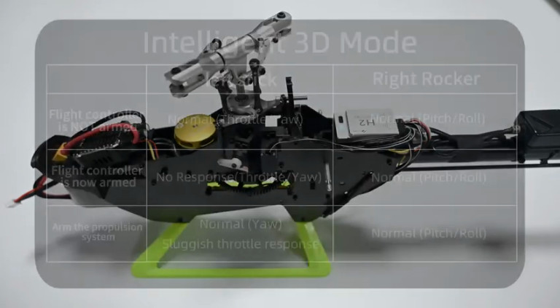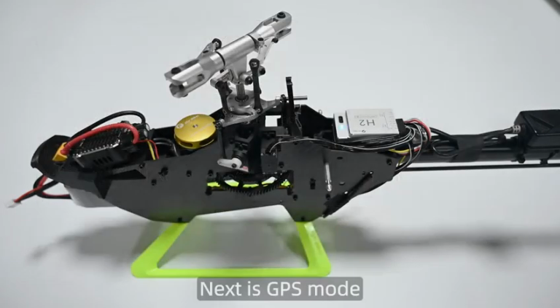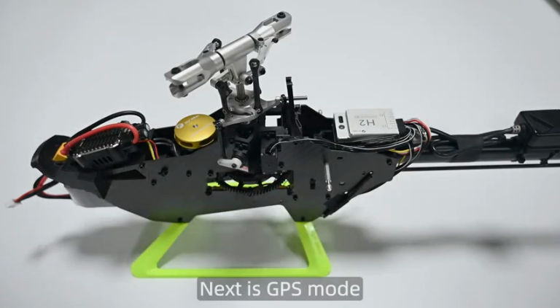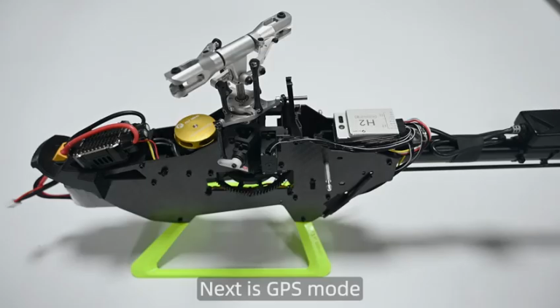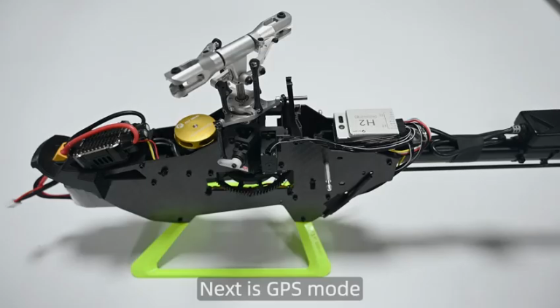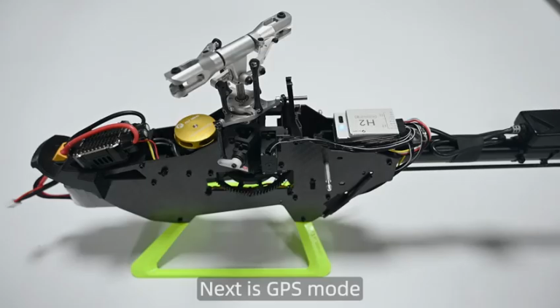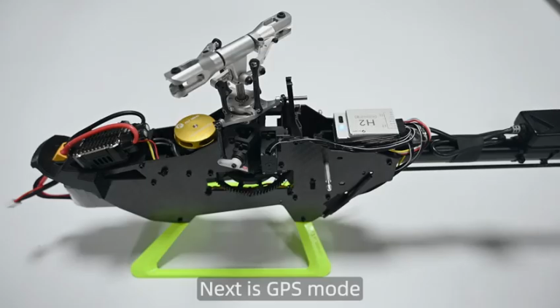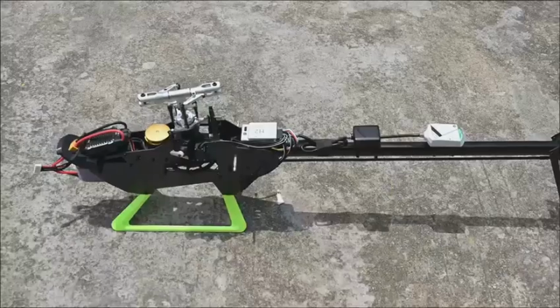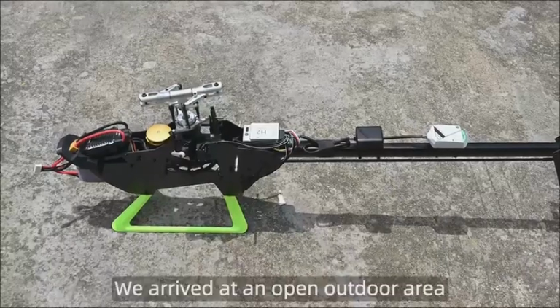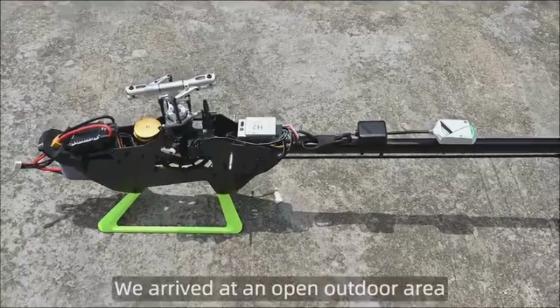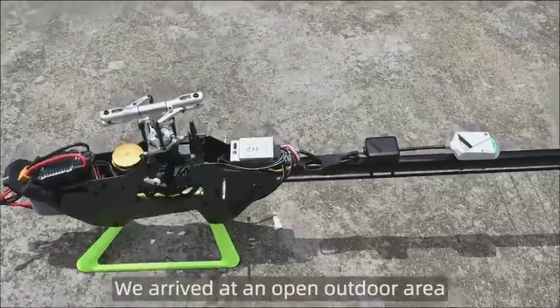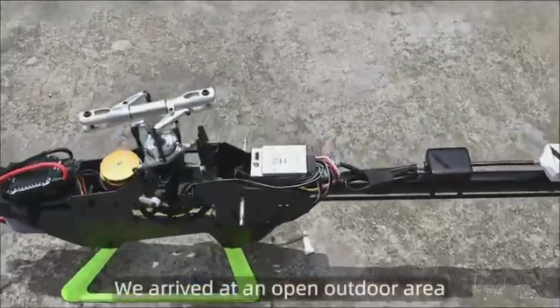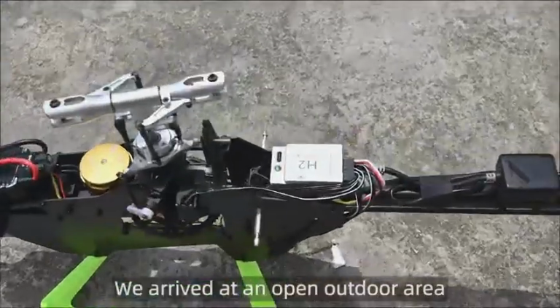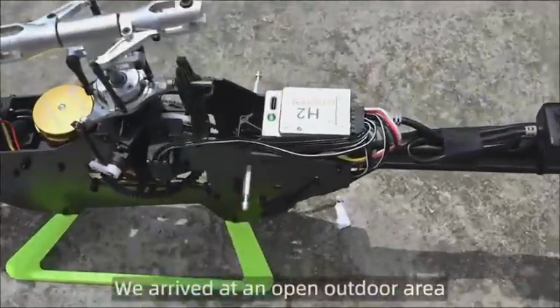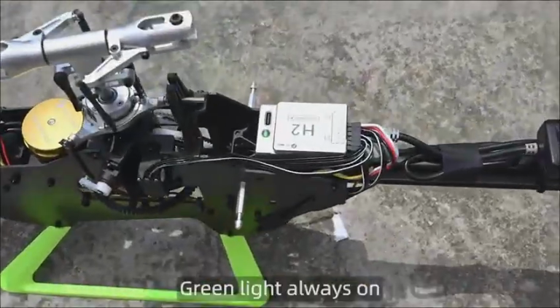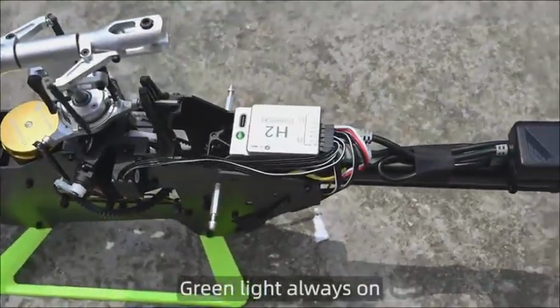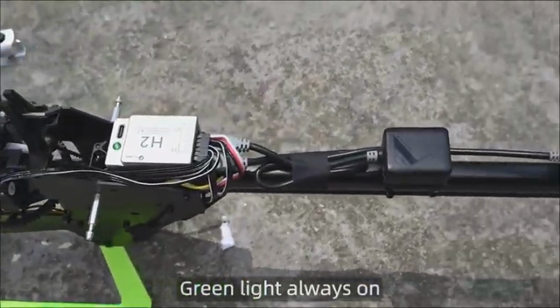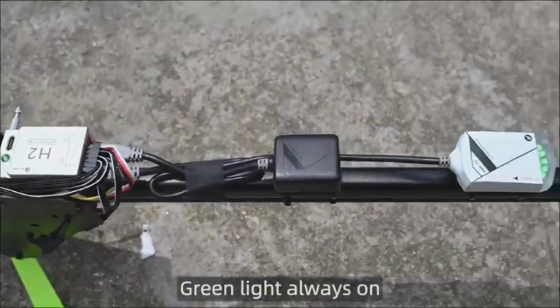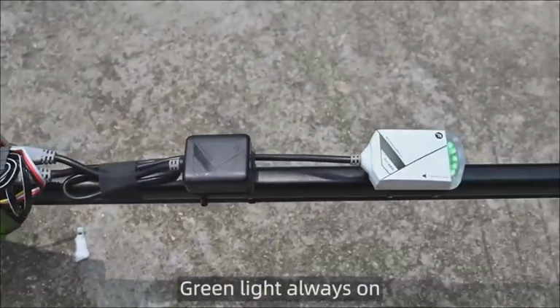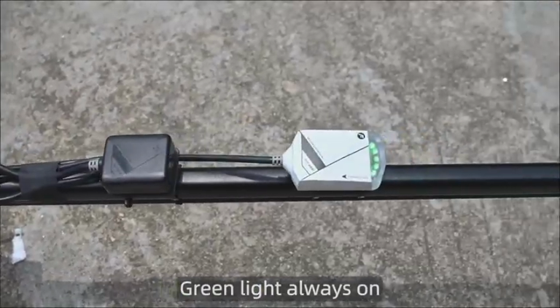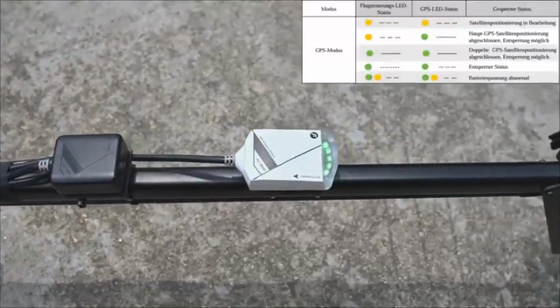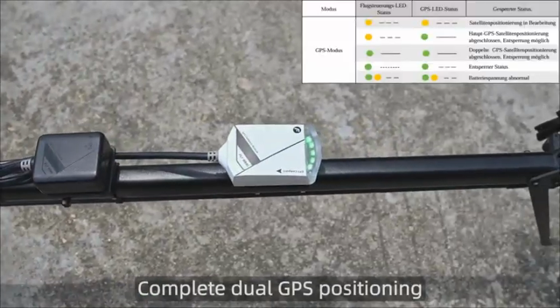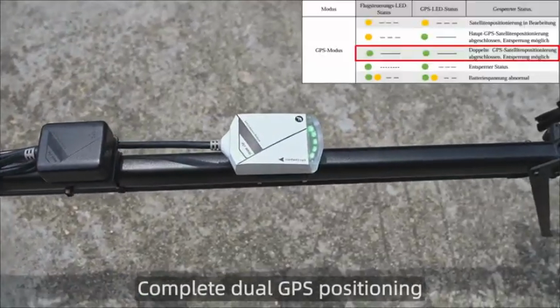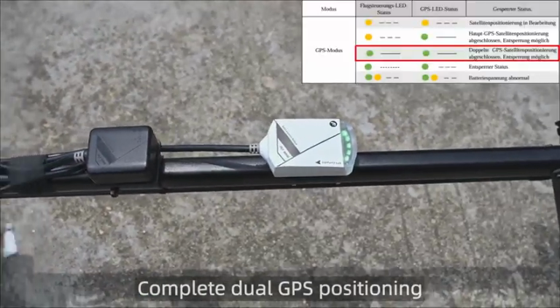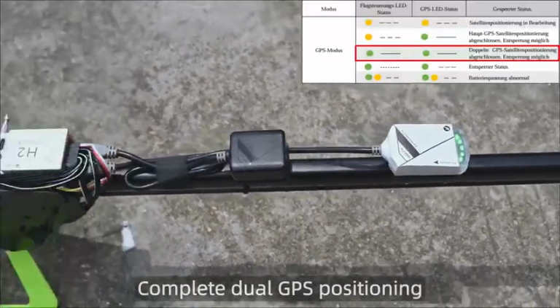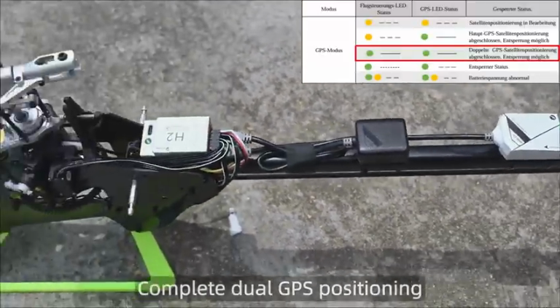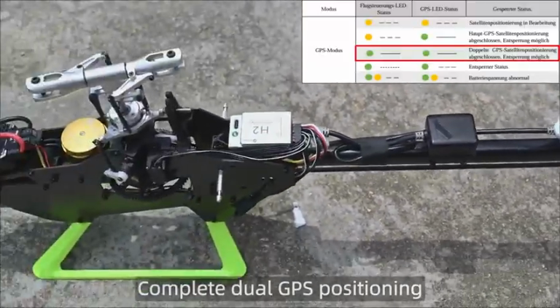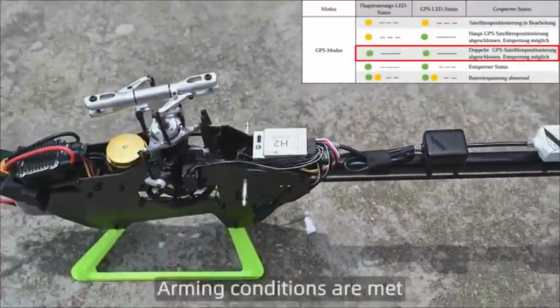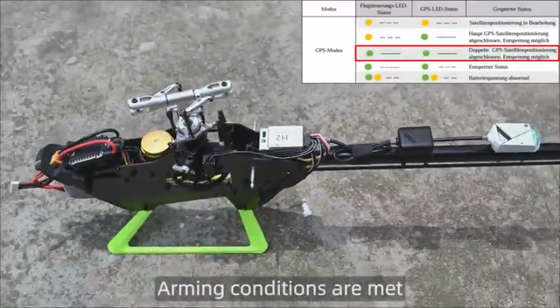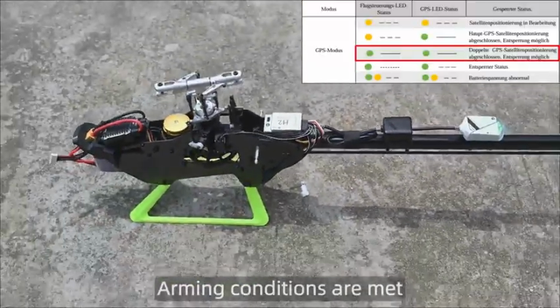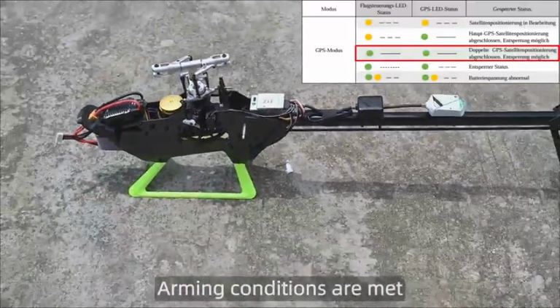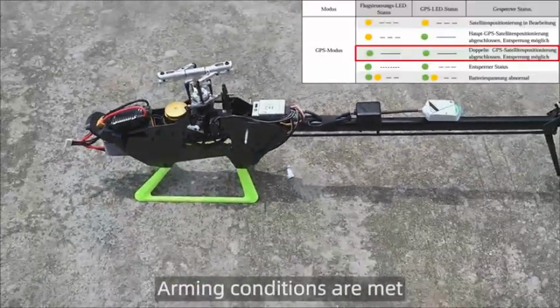Next is GPS mode. We arrived at an open outdoor area. The green light is always on, indicating complete dual GPS positioning. Arming conditions are met.